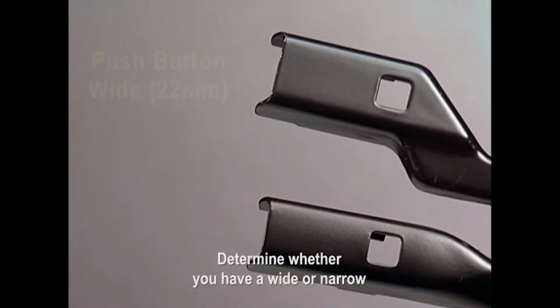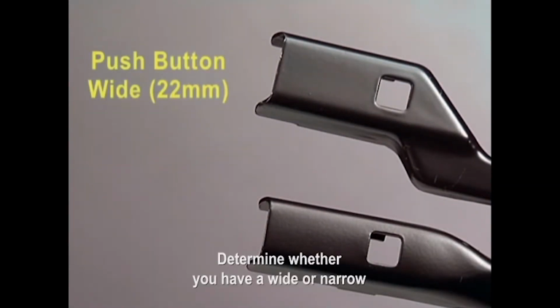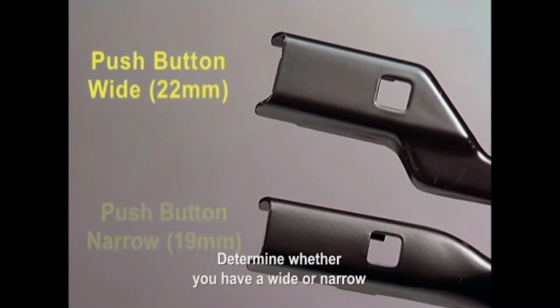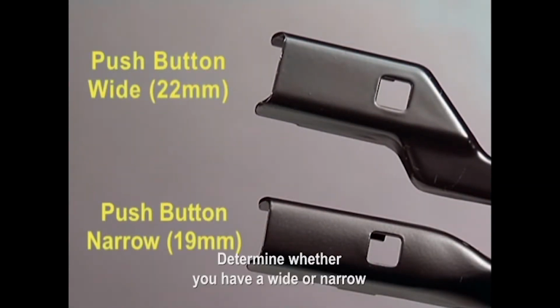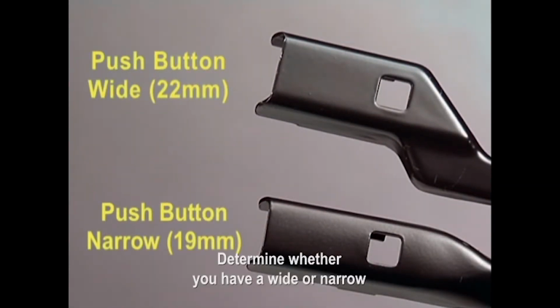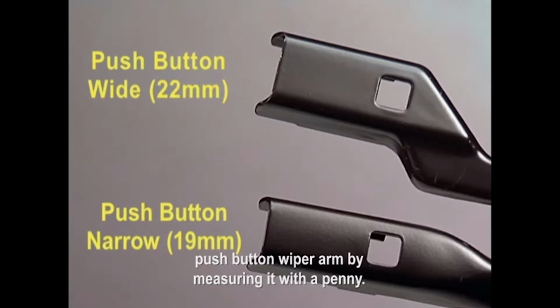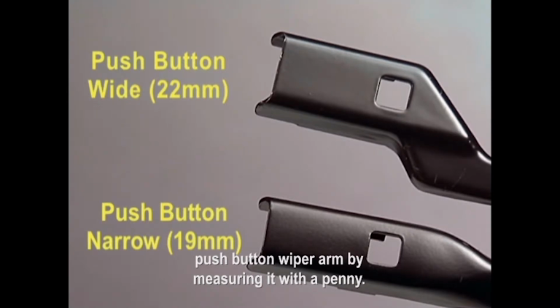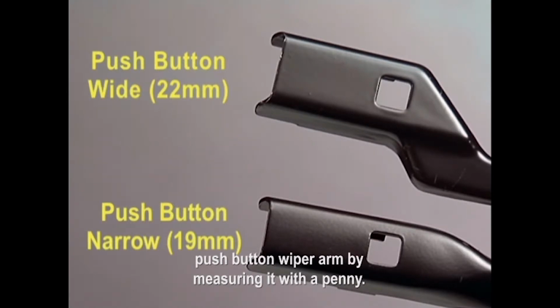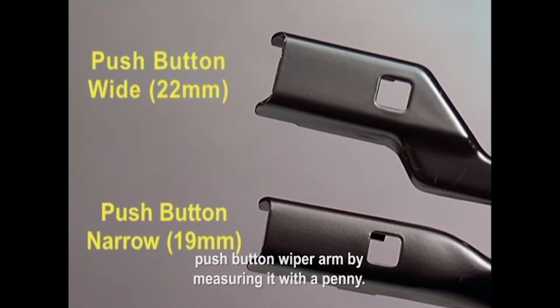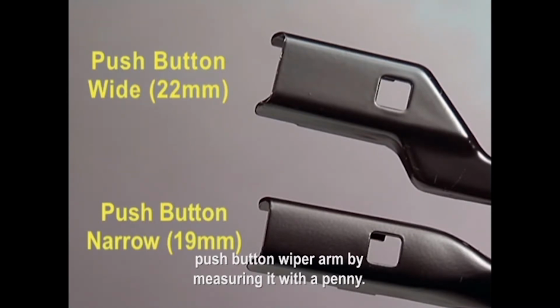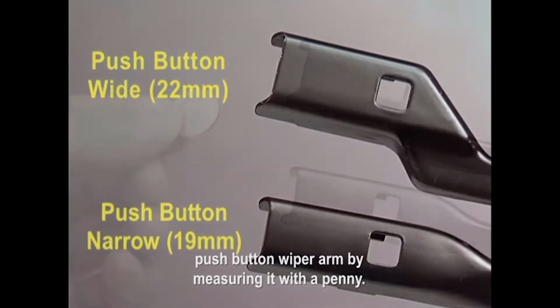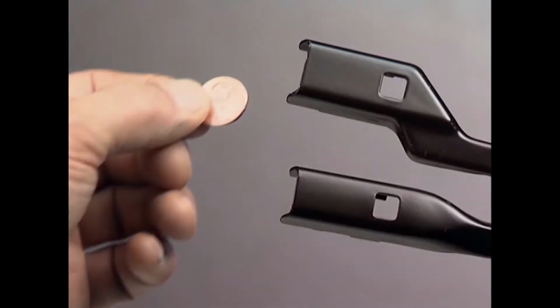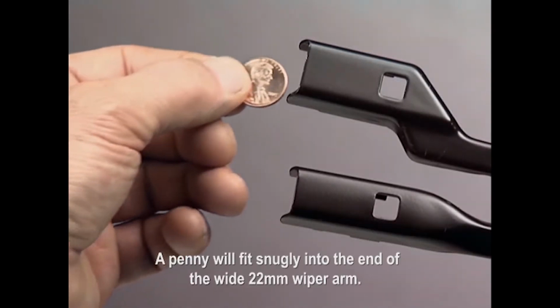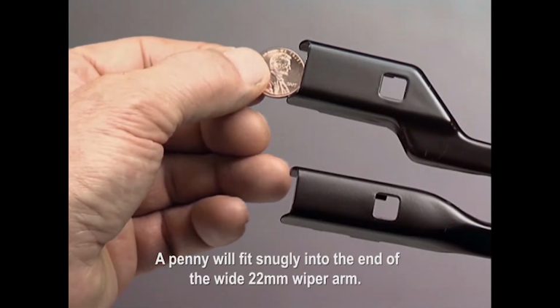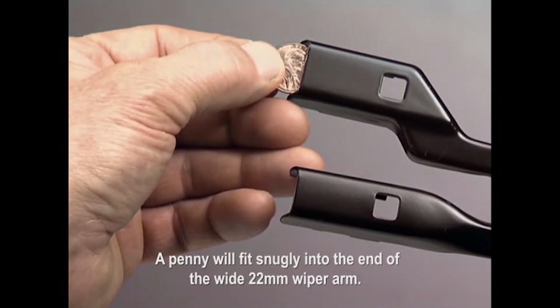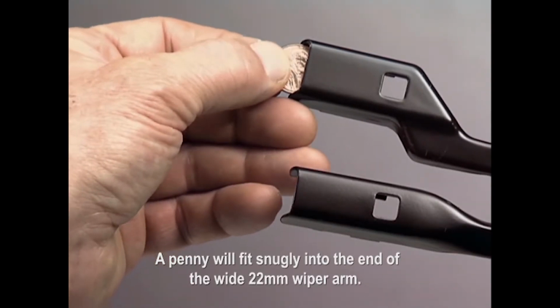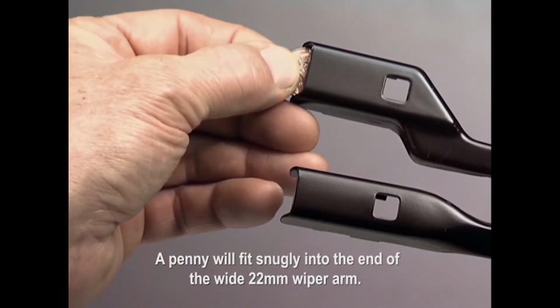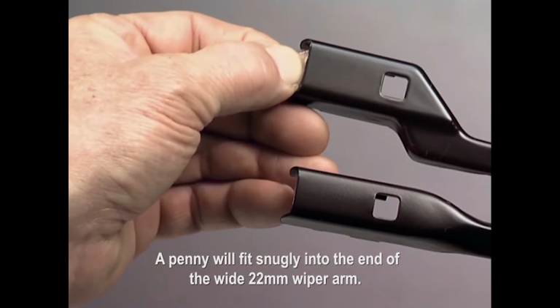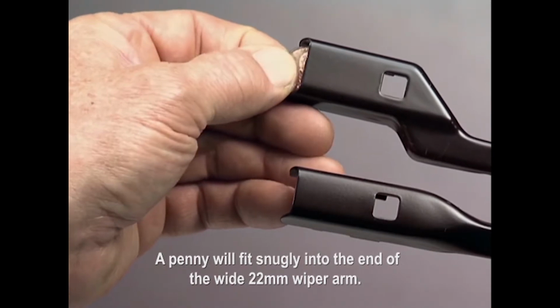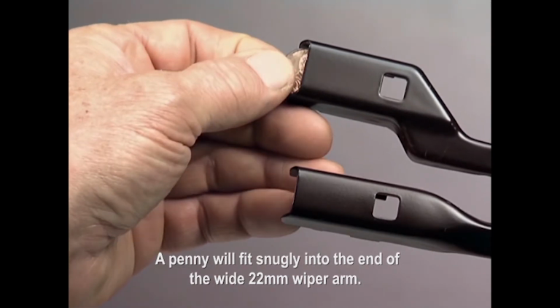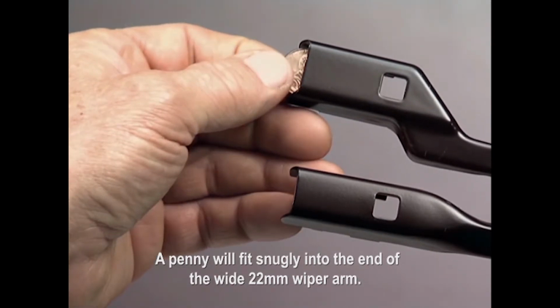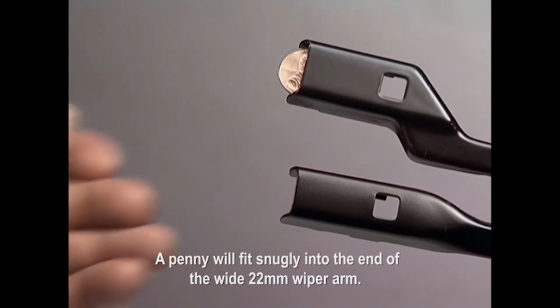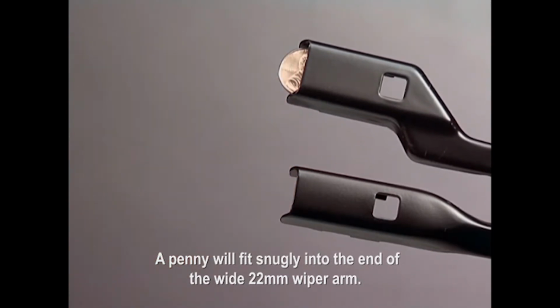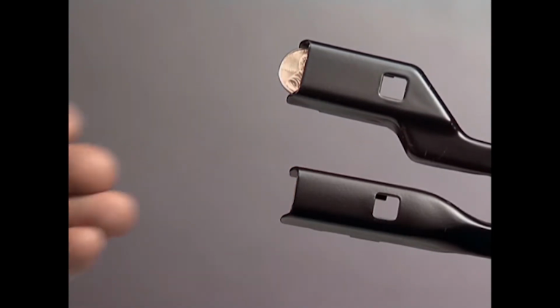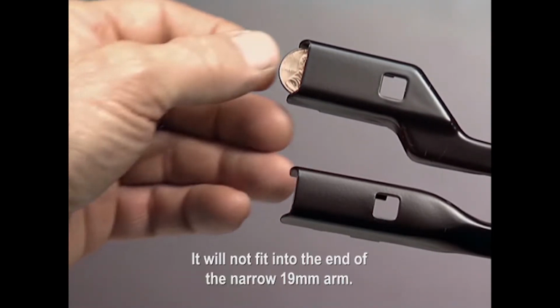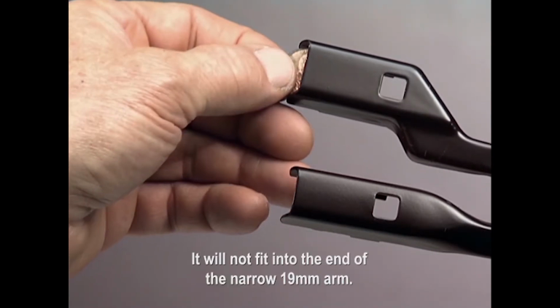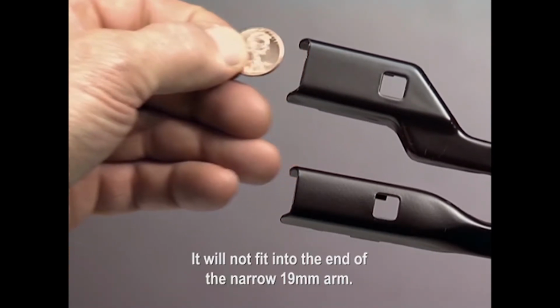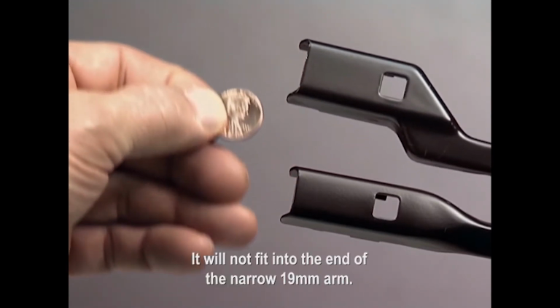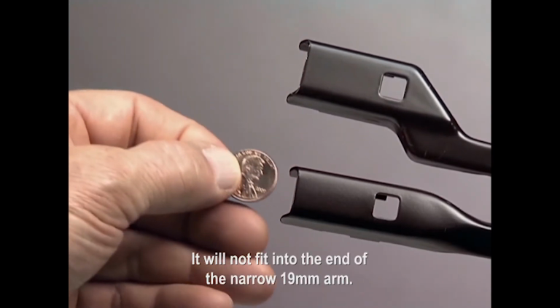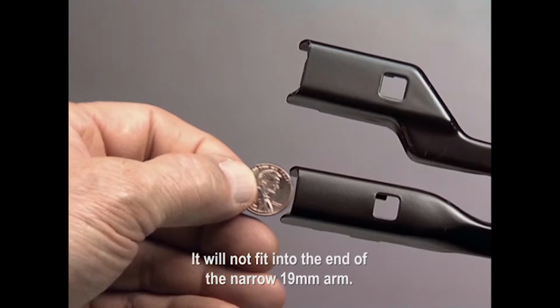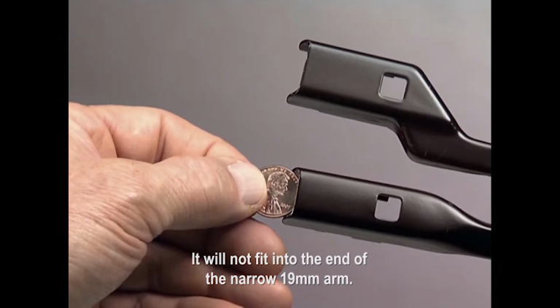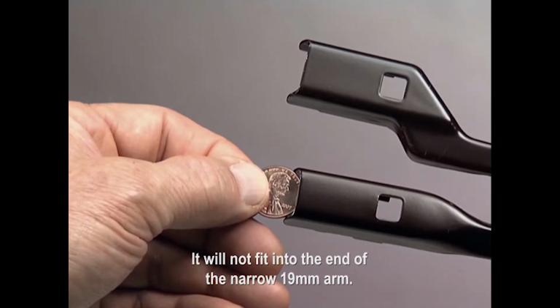Determine whether you have a wide or narrow push-button wiper arm by measuring it with a penny. A penny will fit snugly into the end of the wide 22mm wiper arm. It will not fit into the end of the narrow 19mm arm.